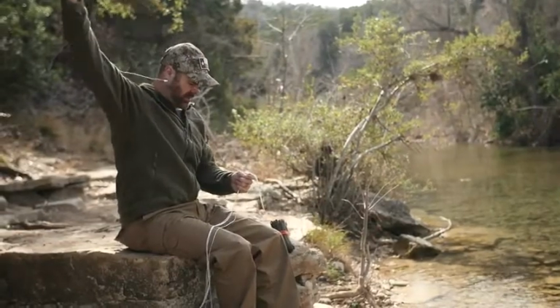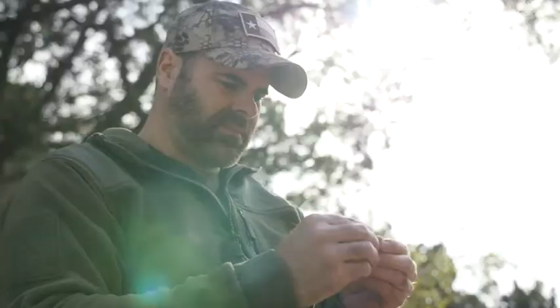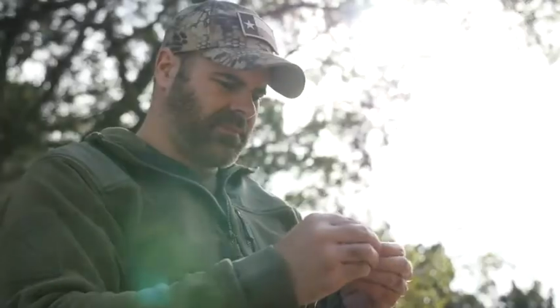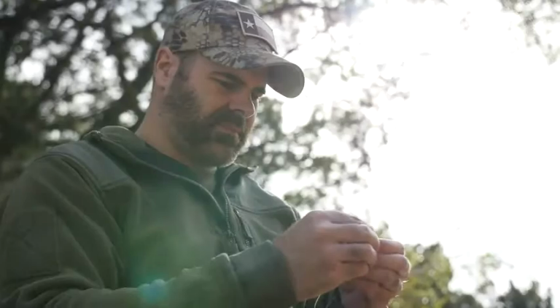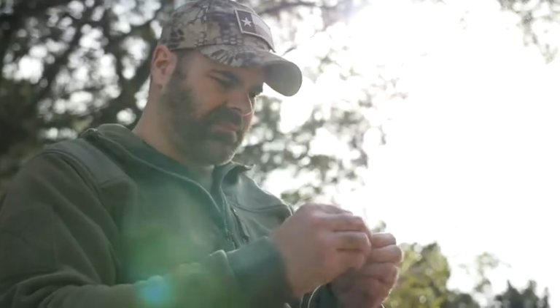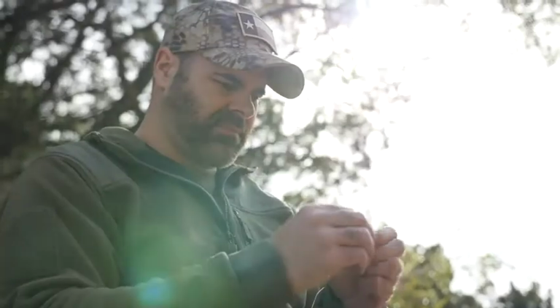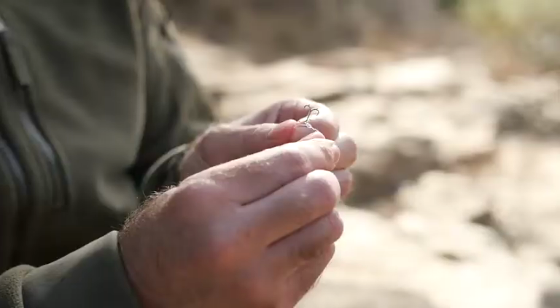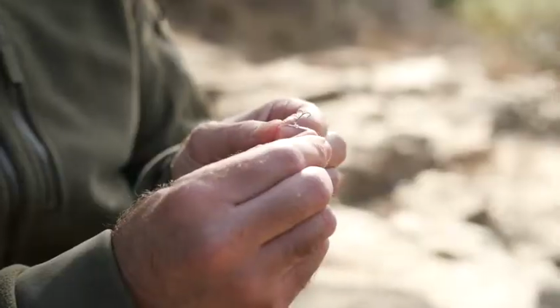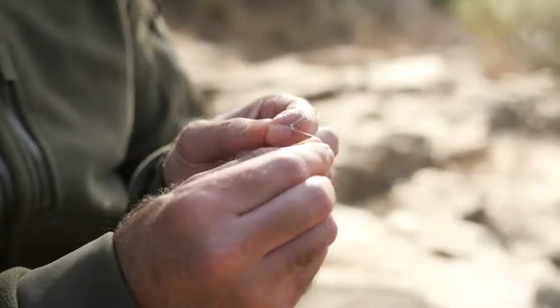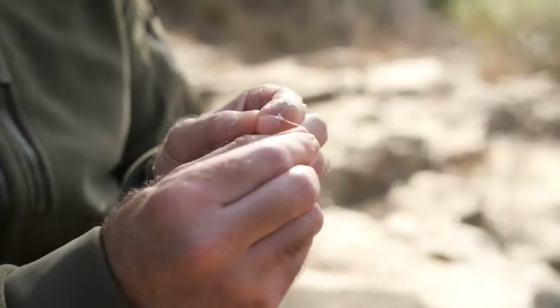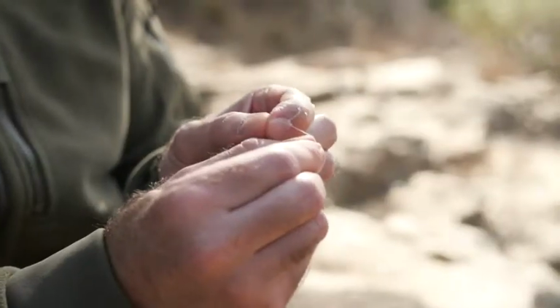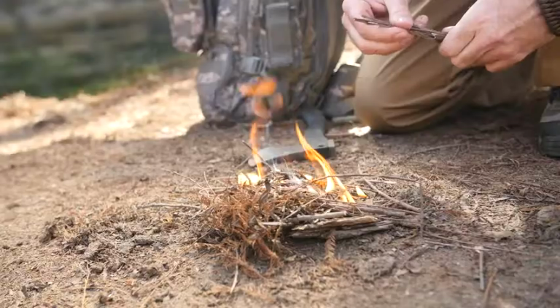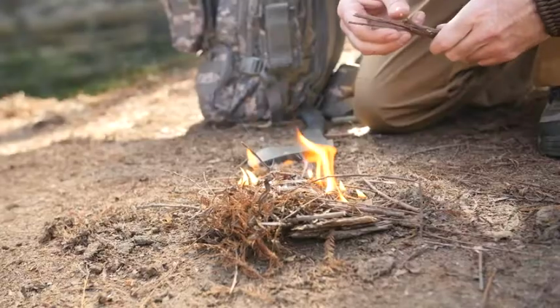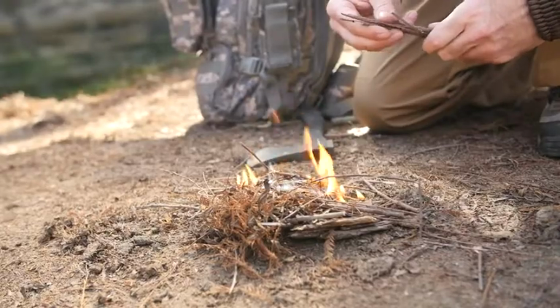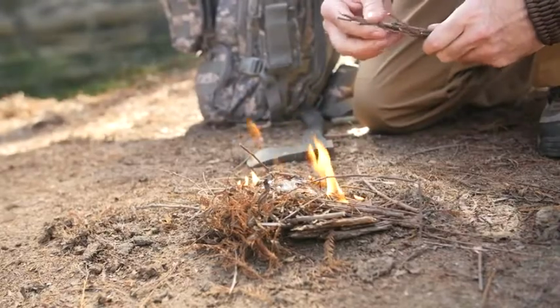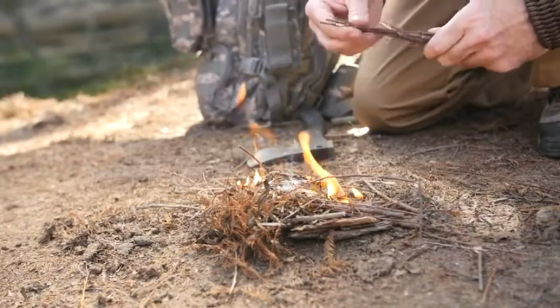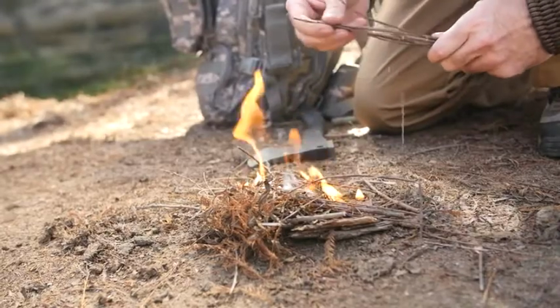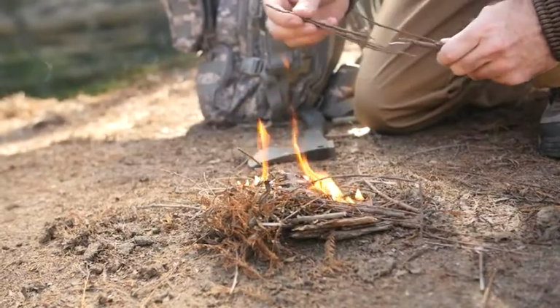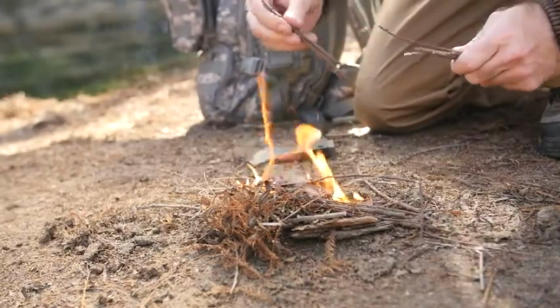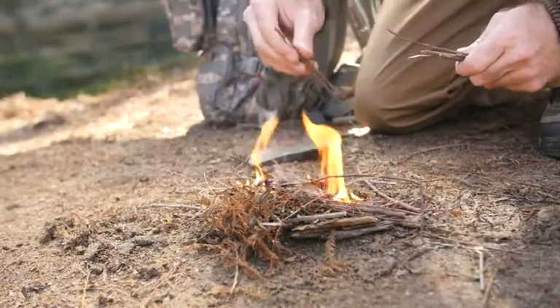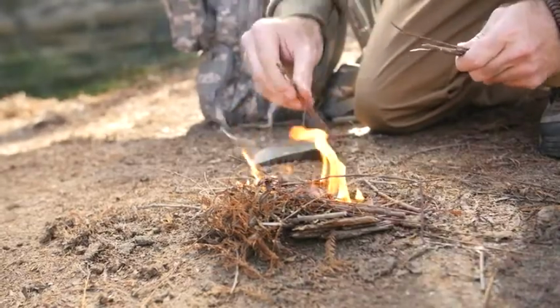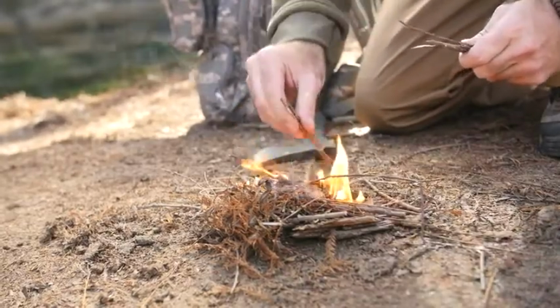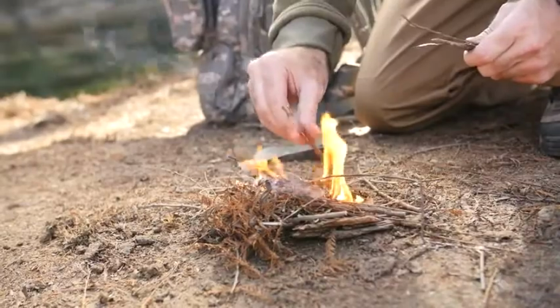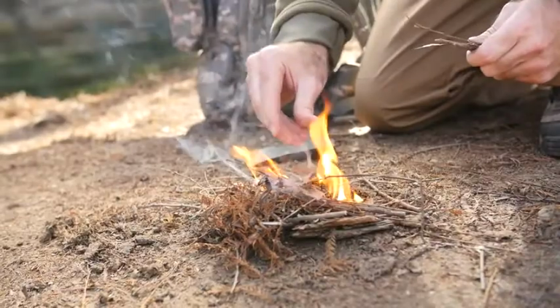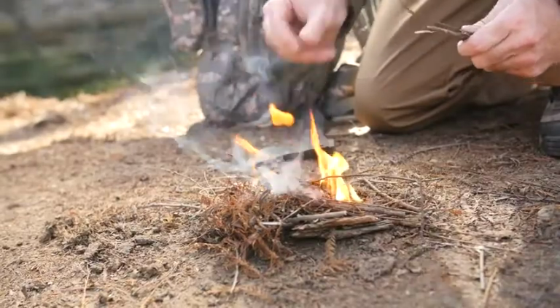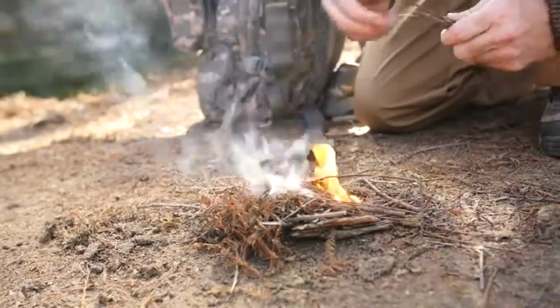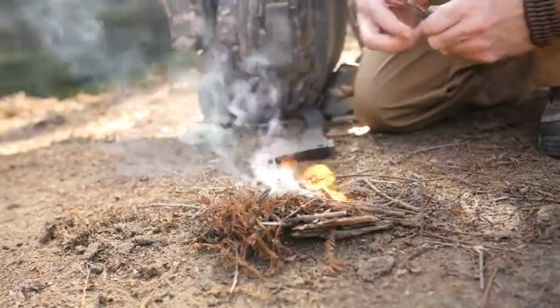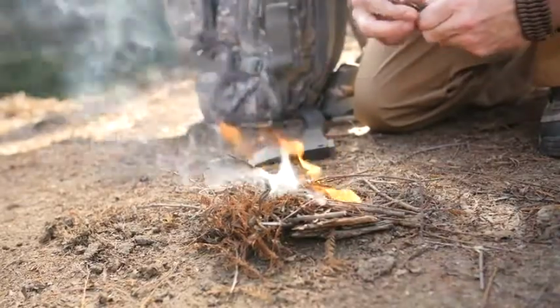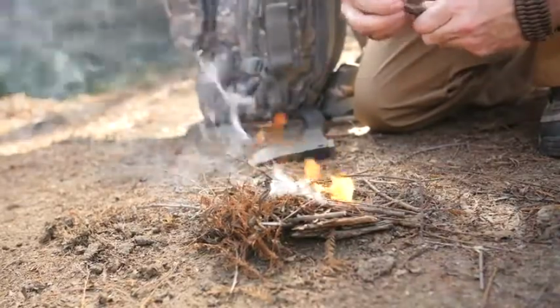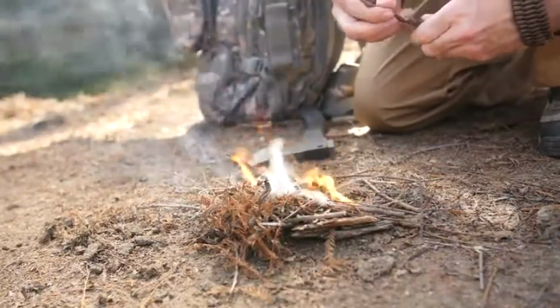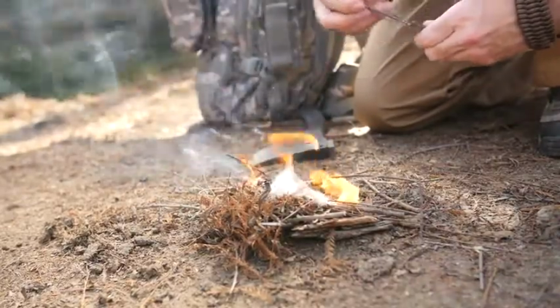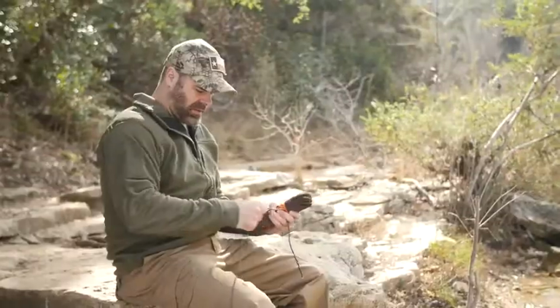A multi-purpose conductive wire that's perfect for snares, and a wax-impregnated jute fiber that's been proven to ignite easily and start your fire even in the worst downpour.